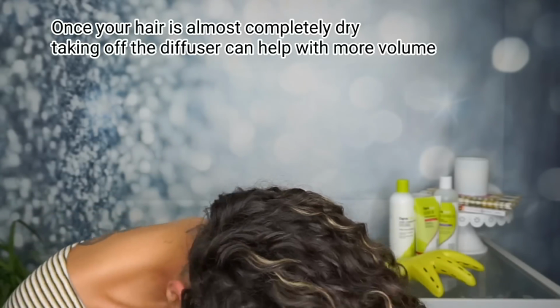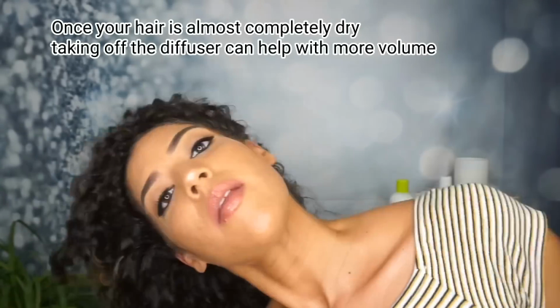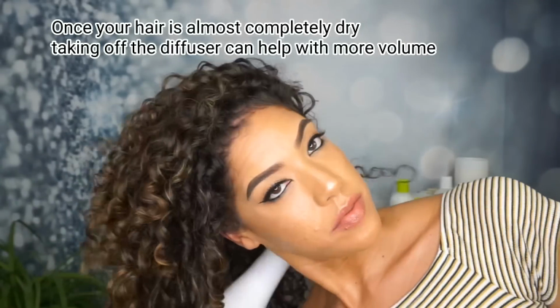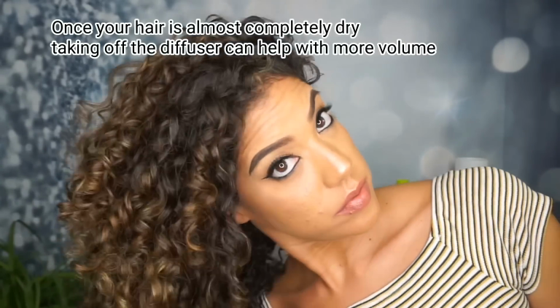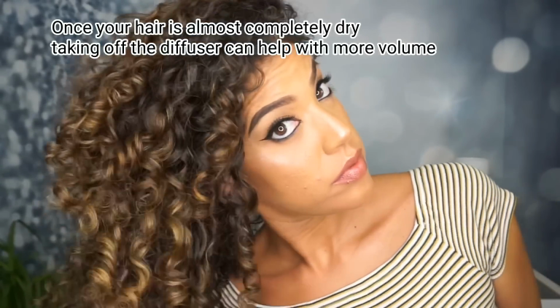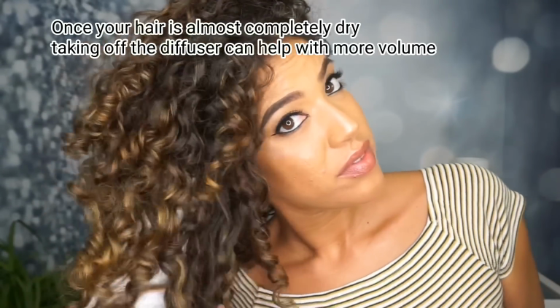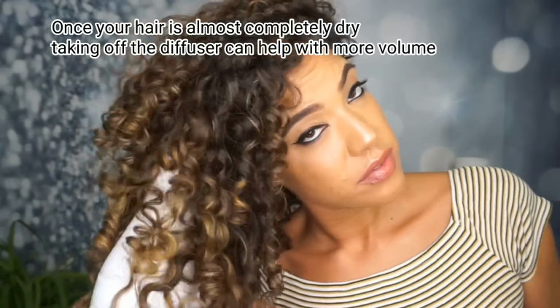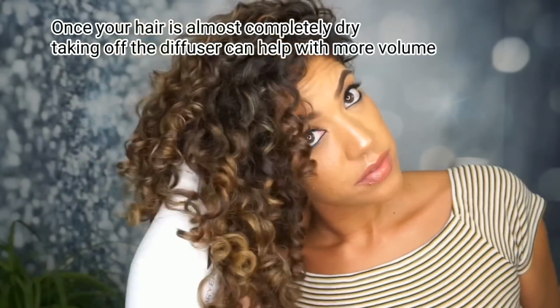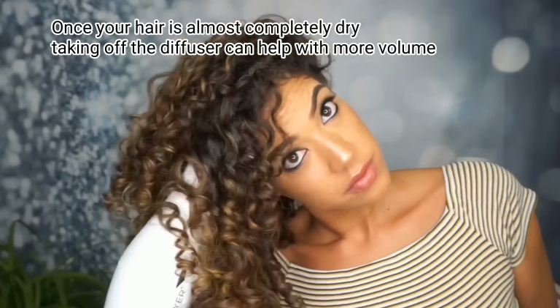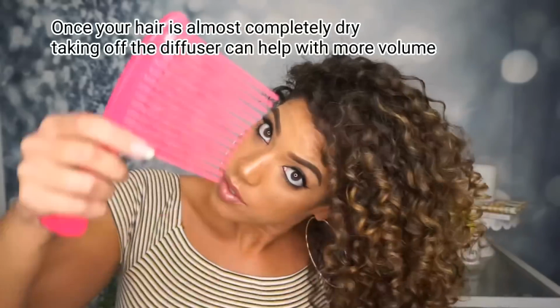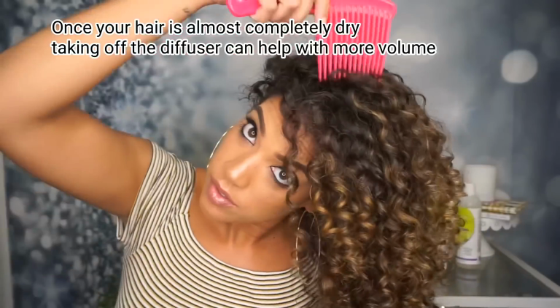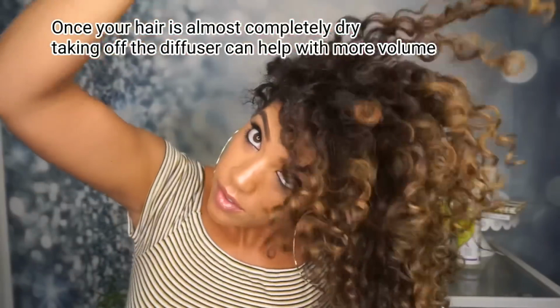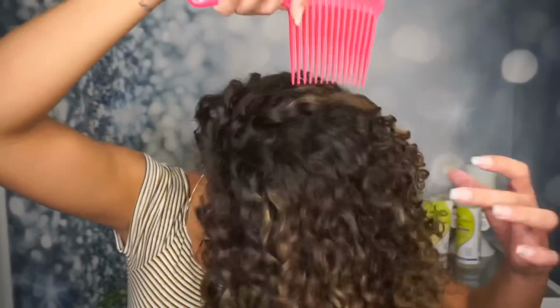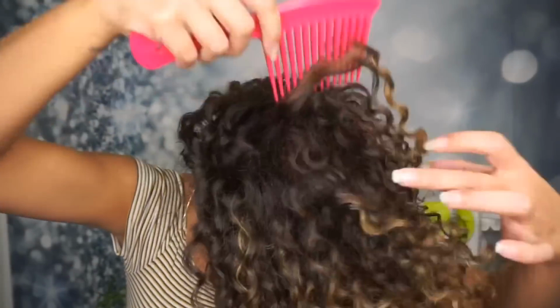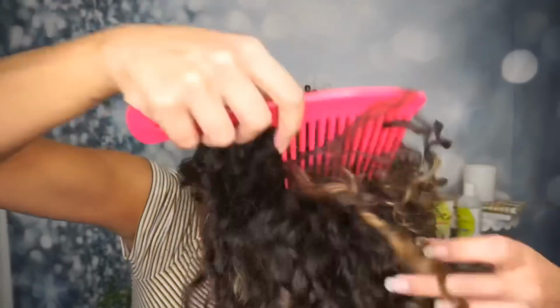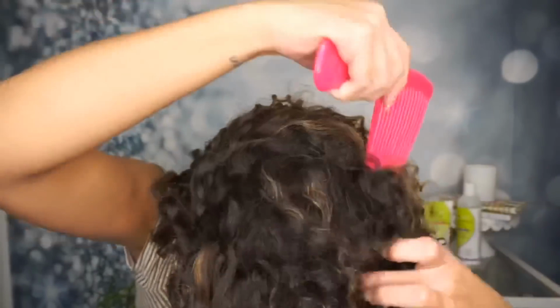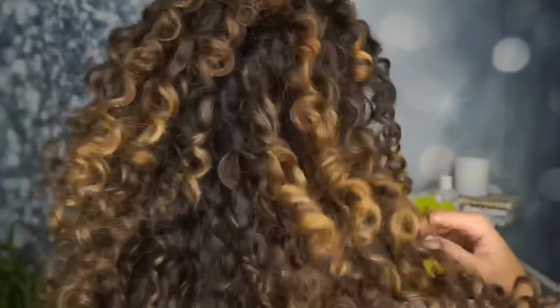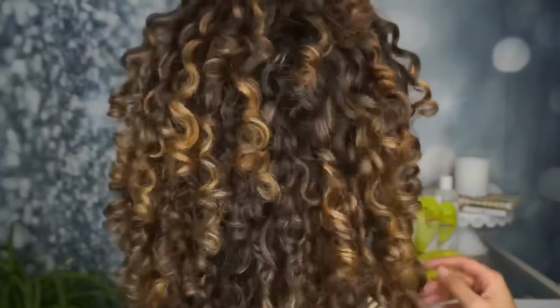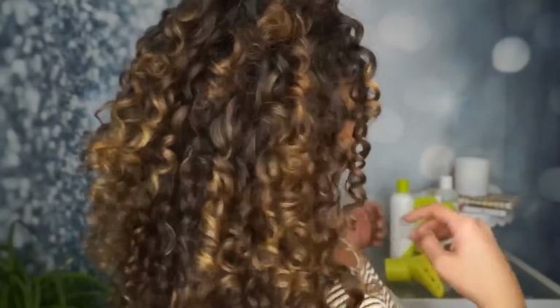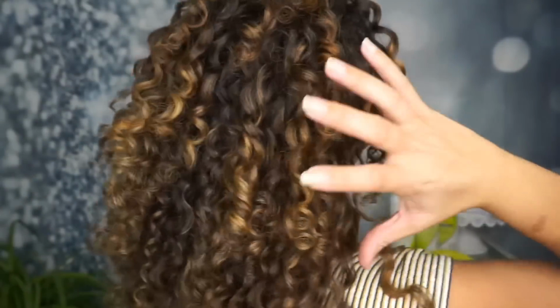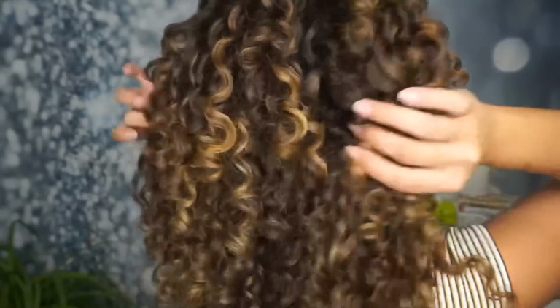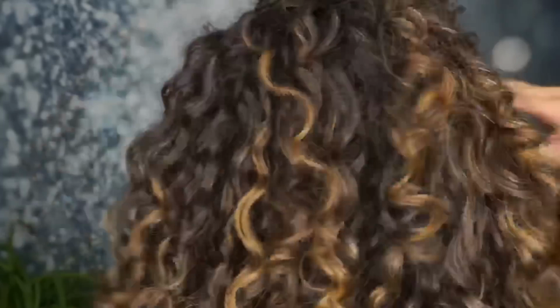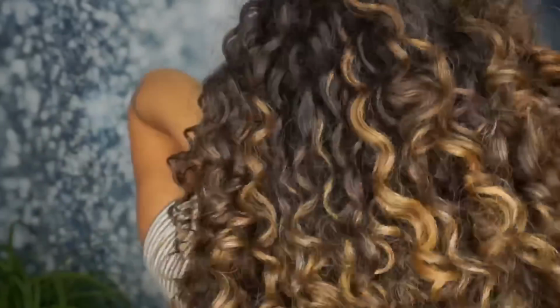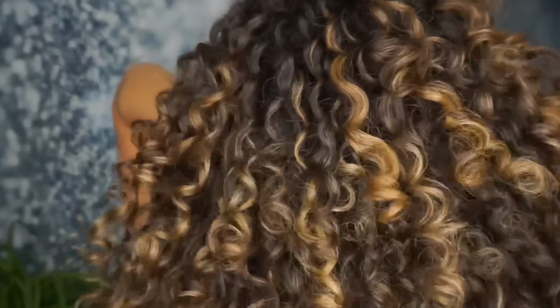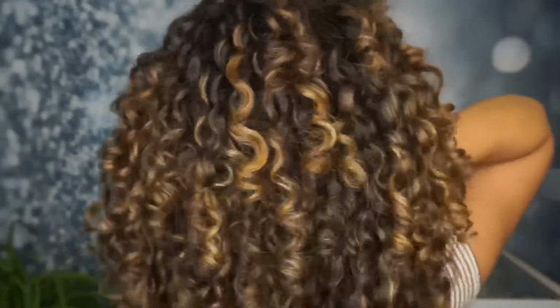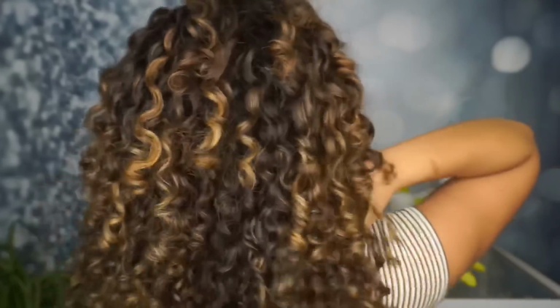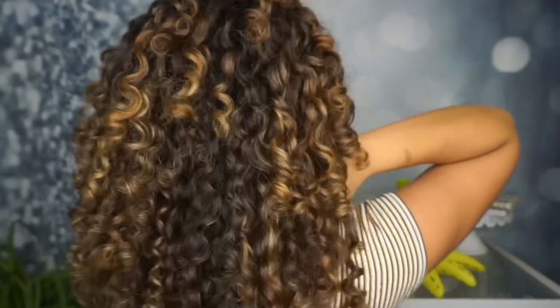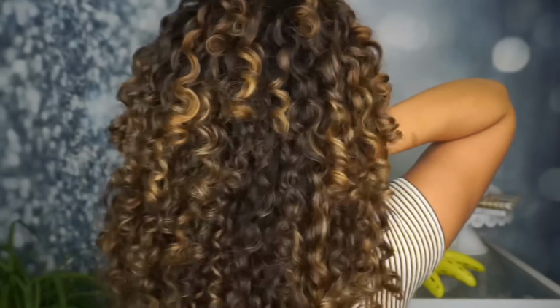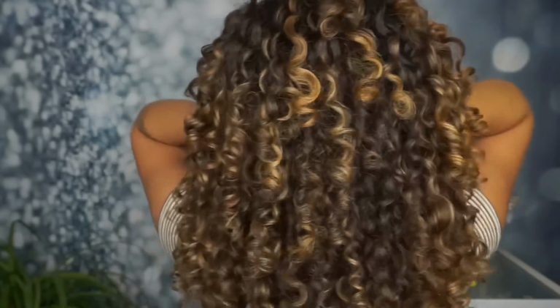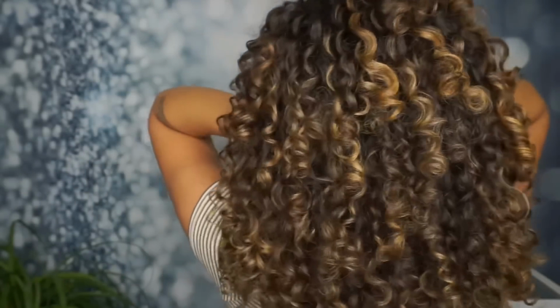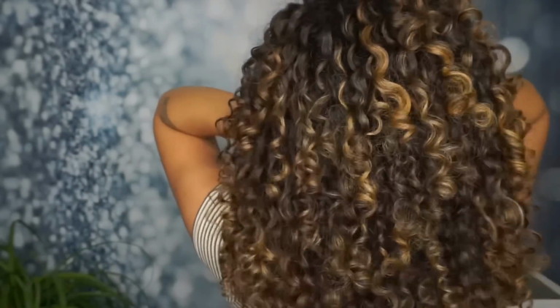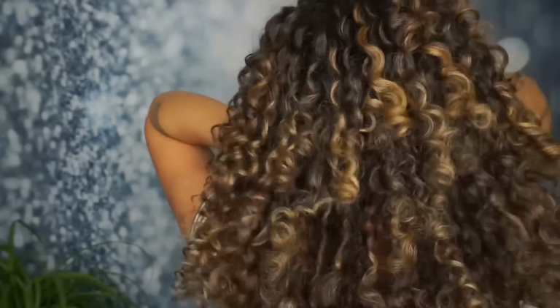This last step is optional: for extra volume I like to take the diffuser off and just really blast my roots. Then of course I go in with my pick and pick my roots out — and voila, here are my results!